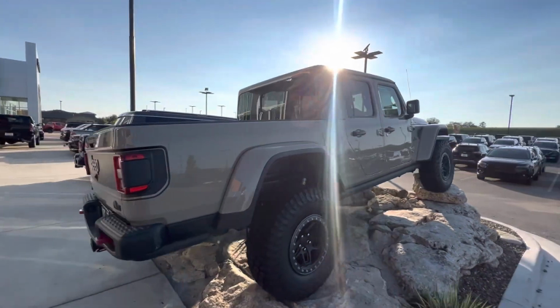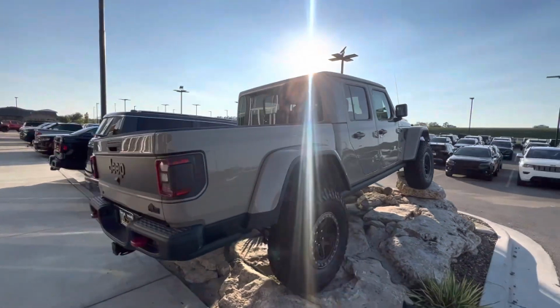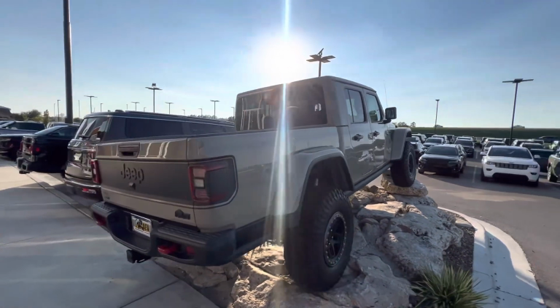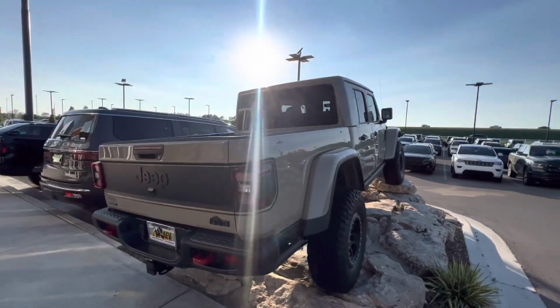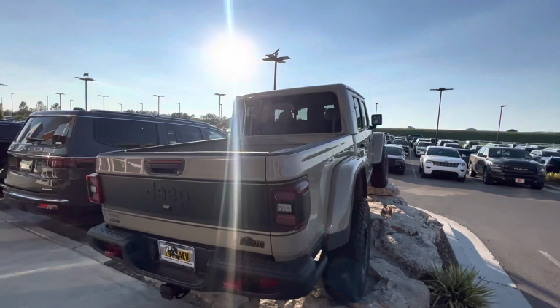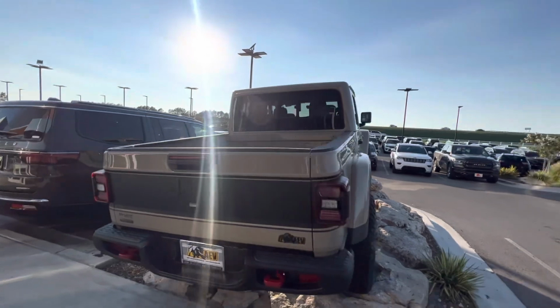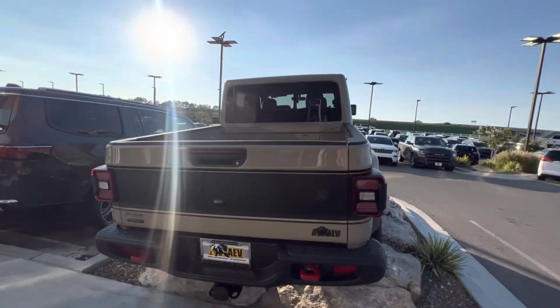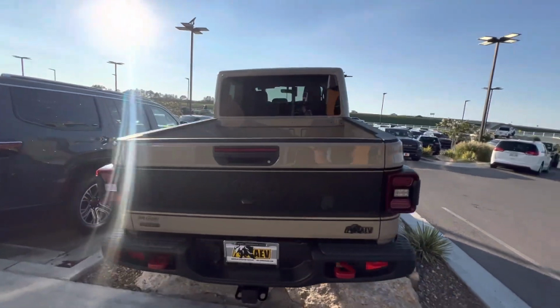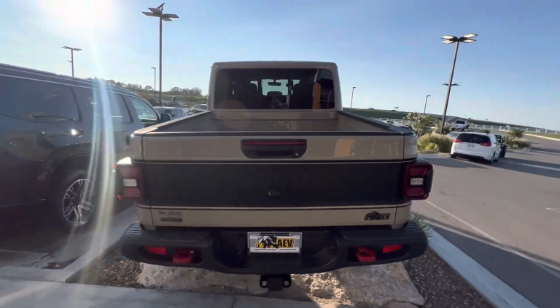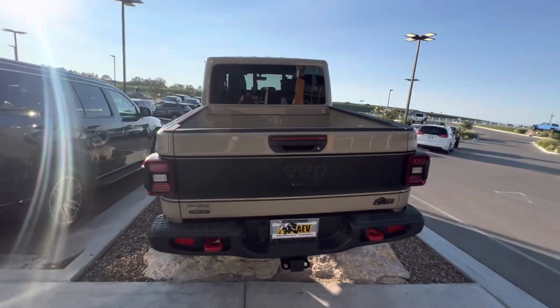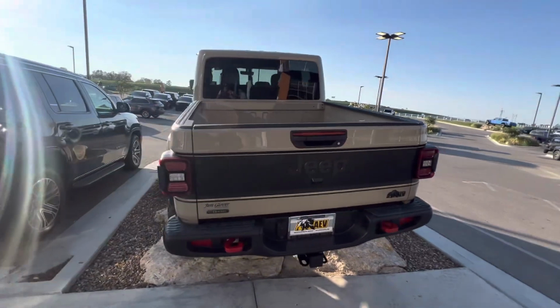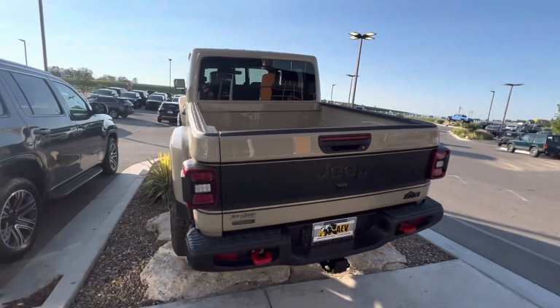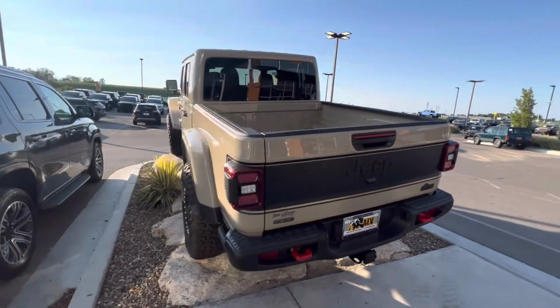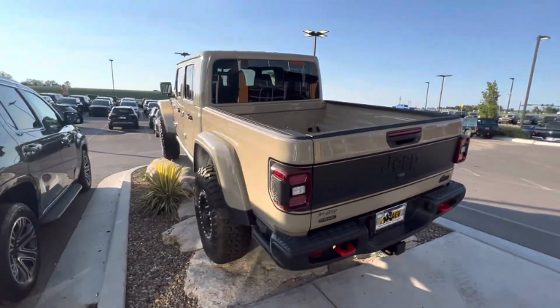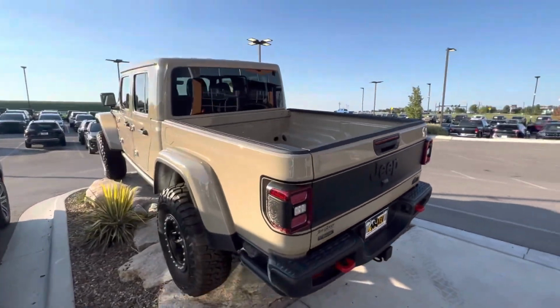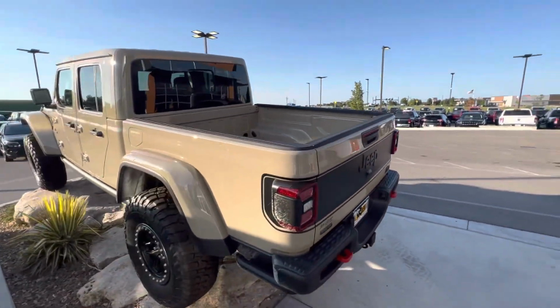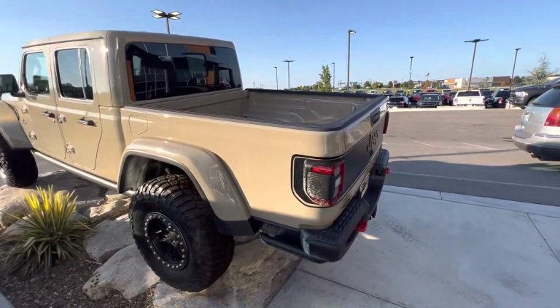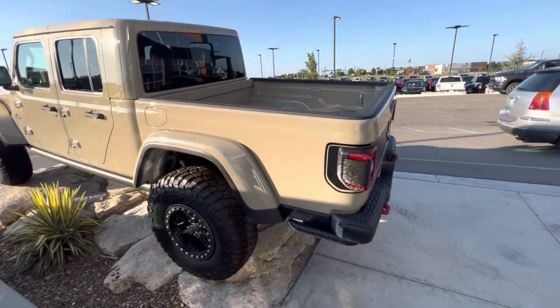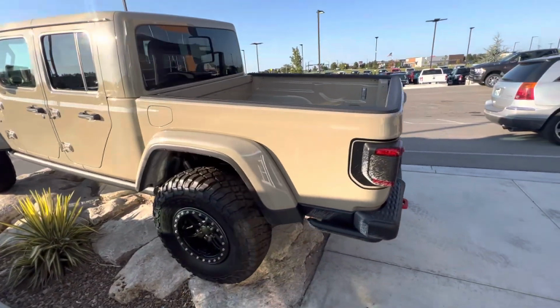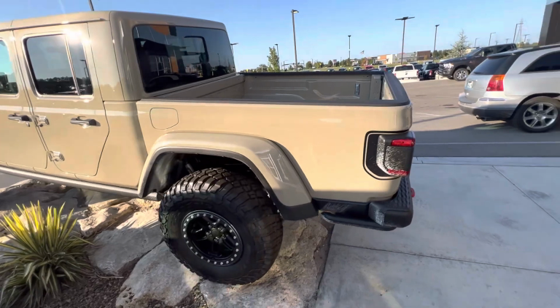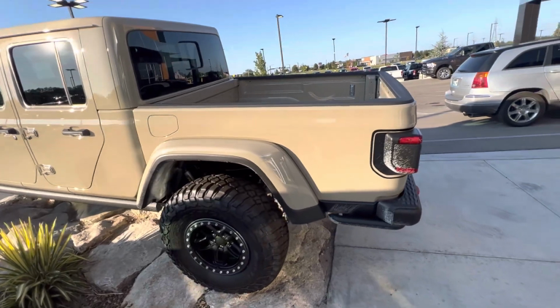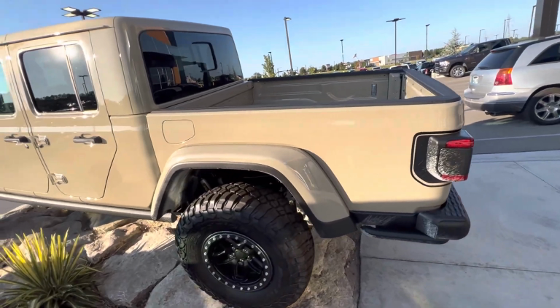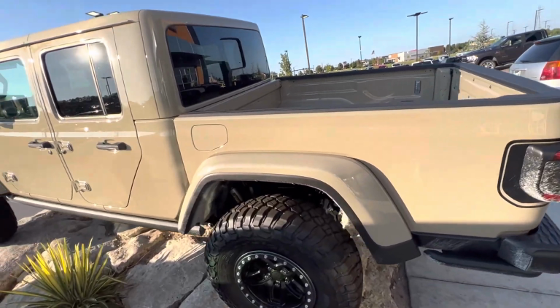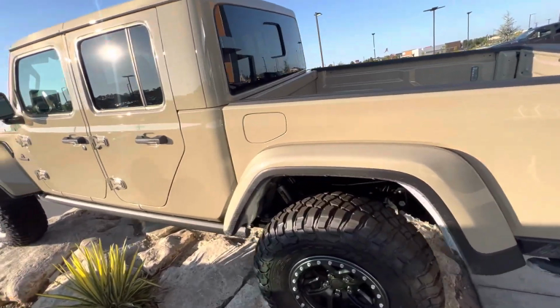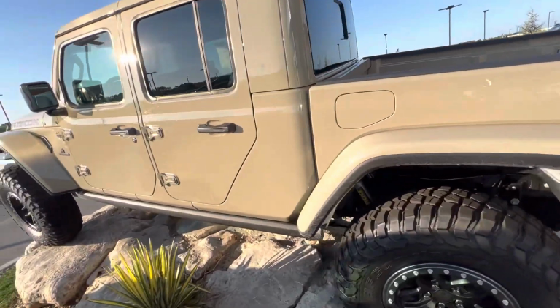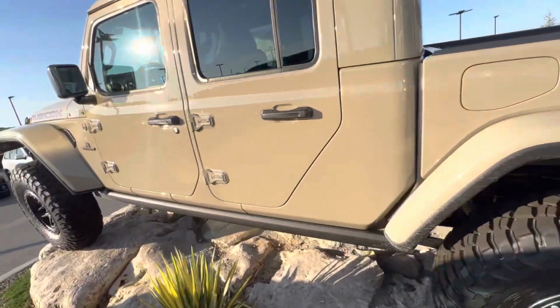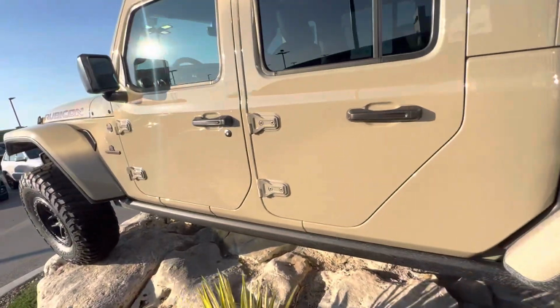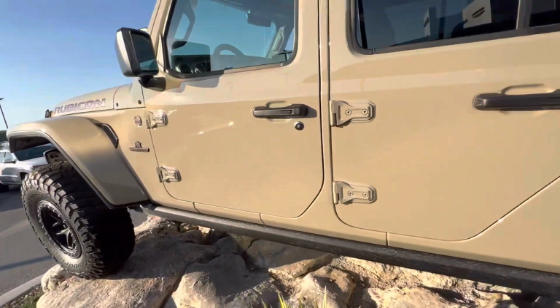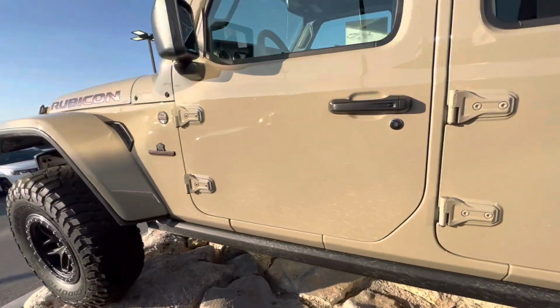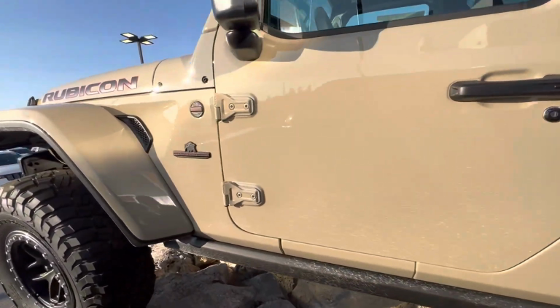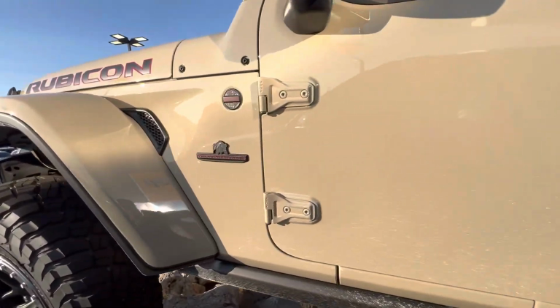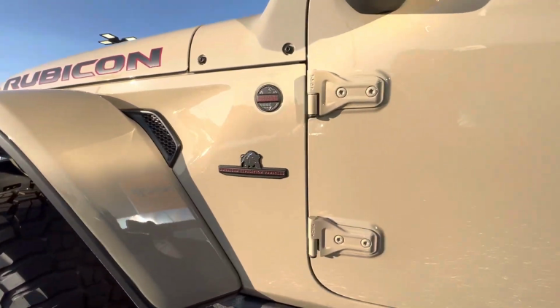It has the lift, wheels, tires, front bumper. Has the black decal right there. It is an EcoDiesel. Here is some of the badging for you.